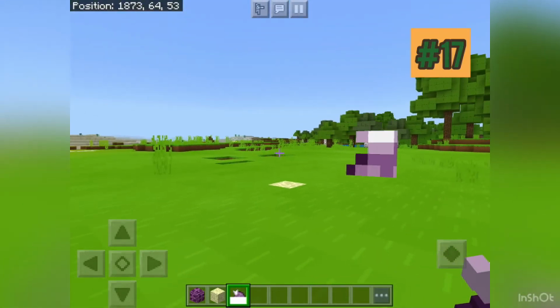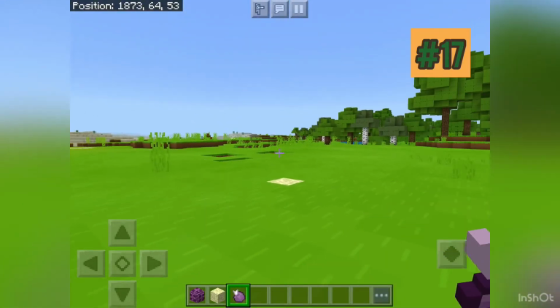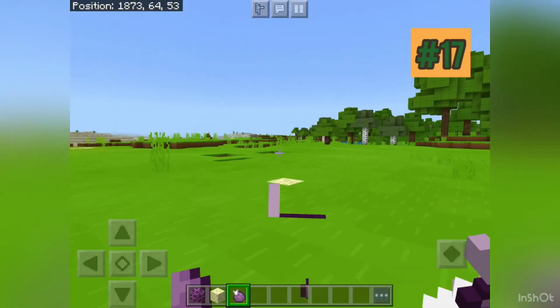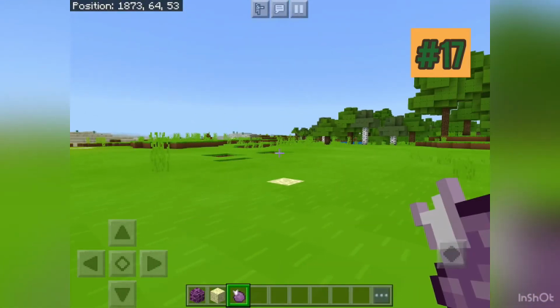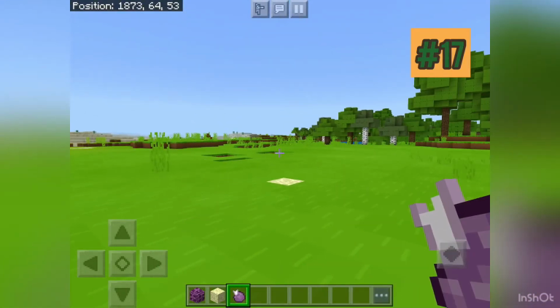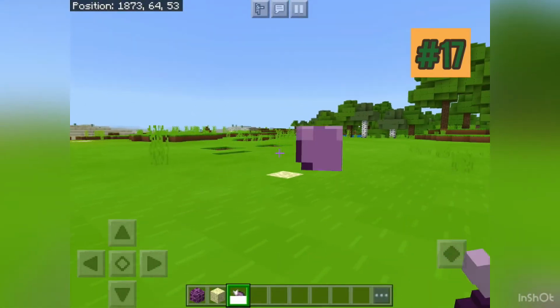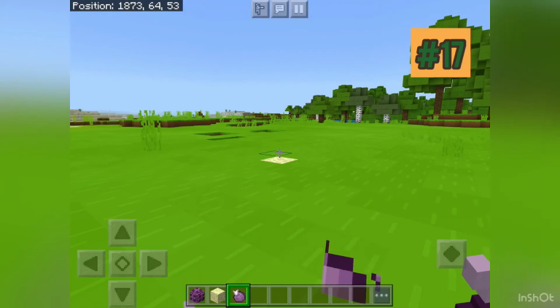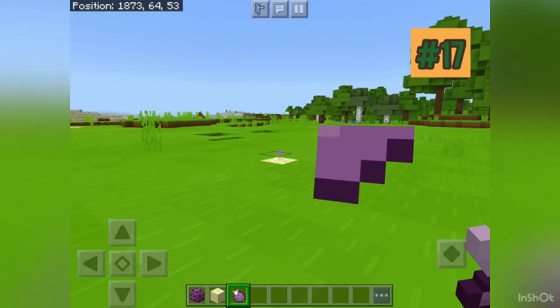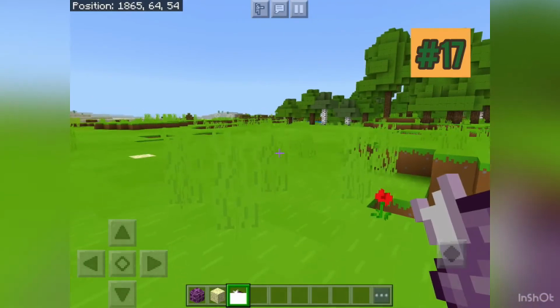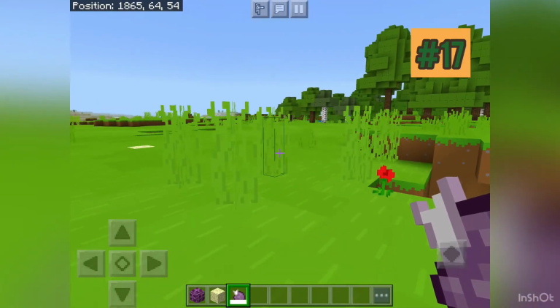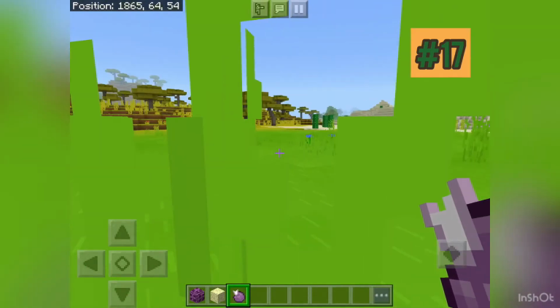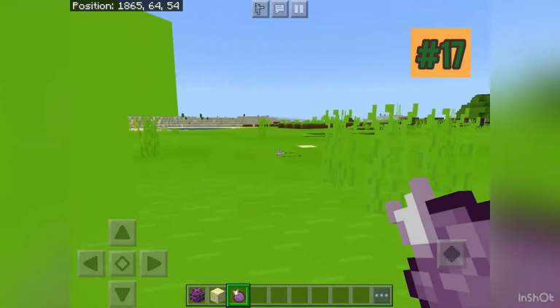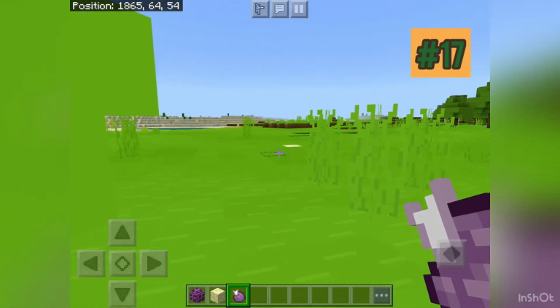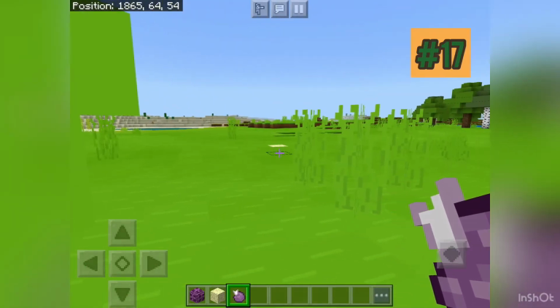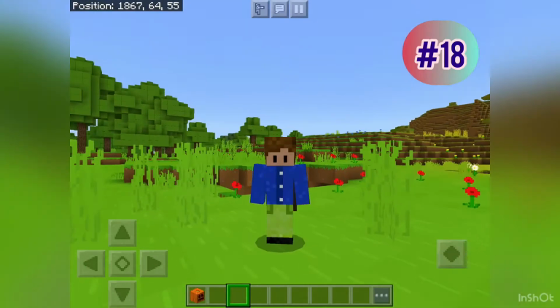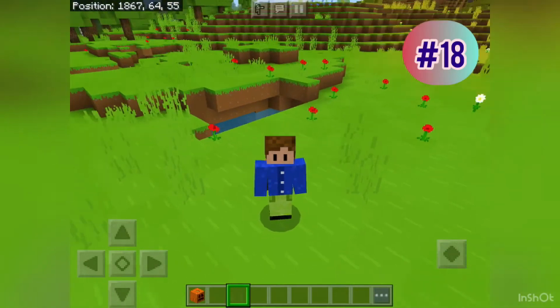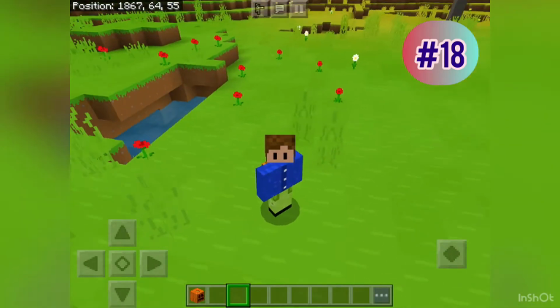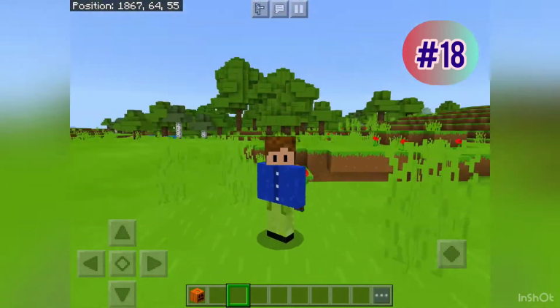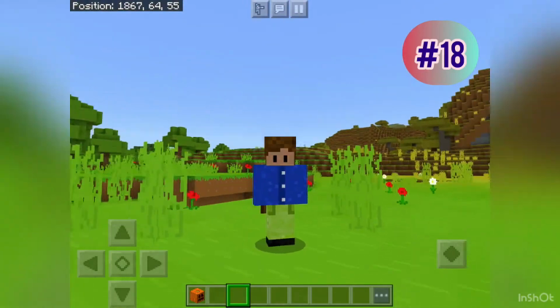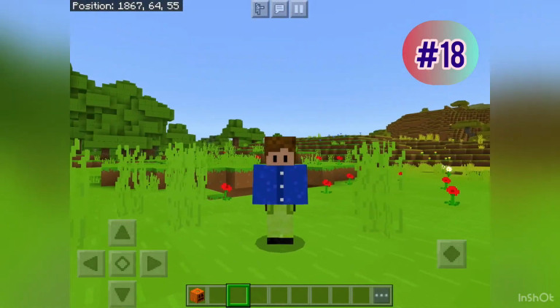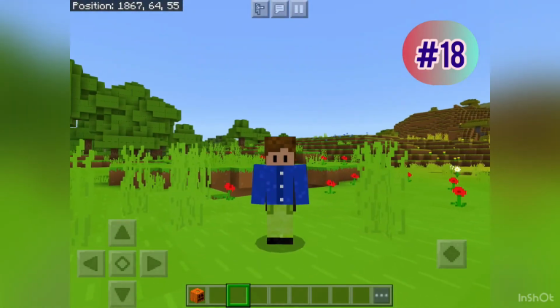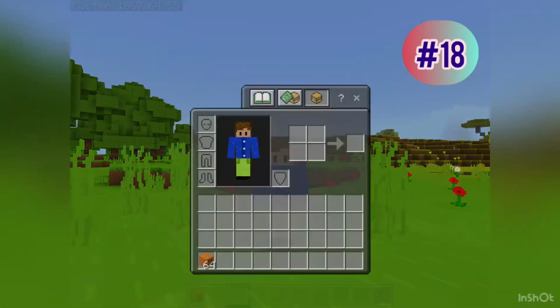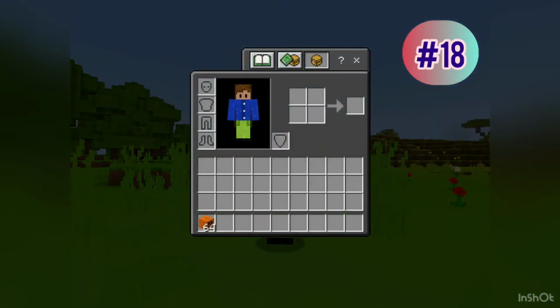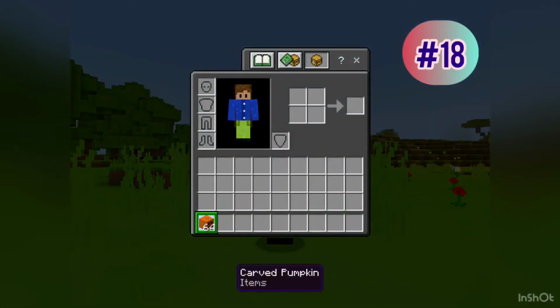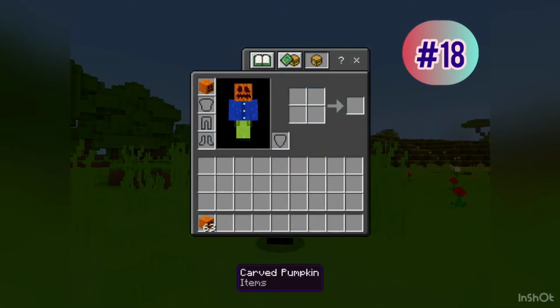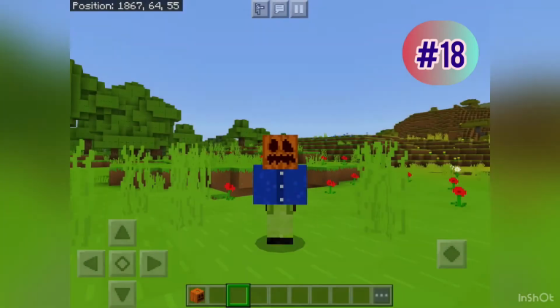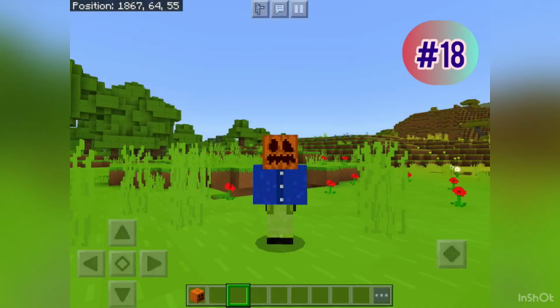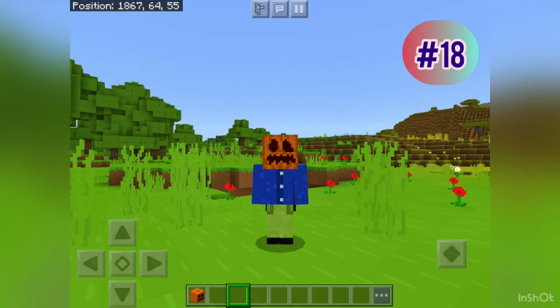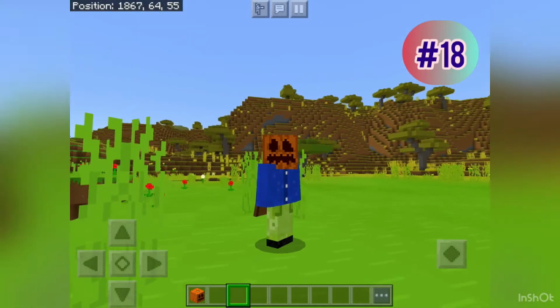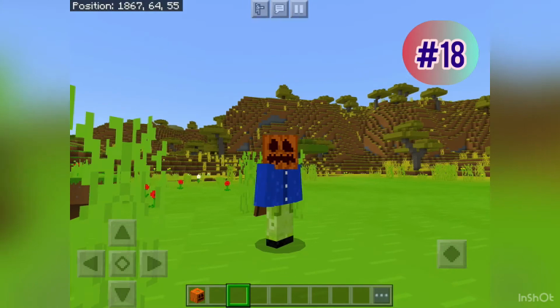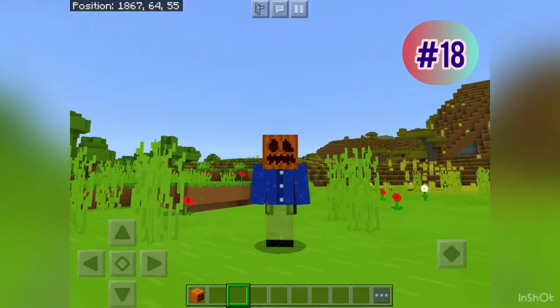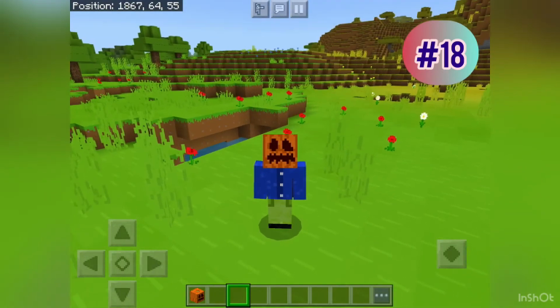But you can't guarantee going back to the end stone — it just makes you further away. This is how you look without any armor, but this is how you look with a pumpkin on your head. Halloween's over.